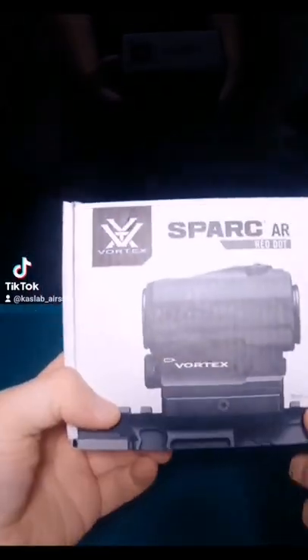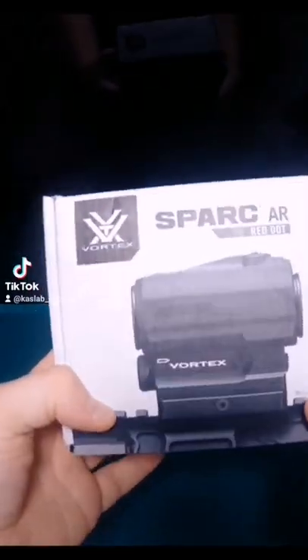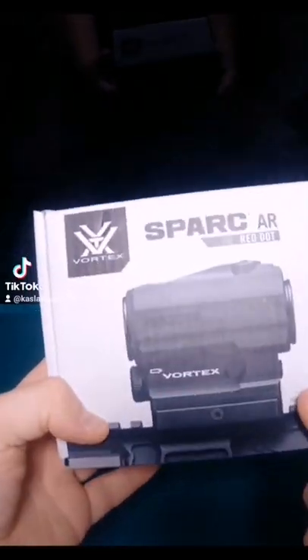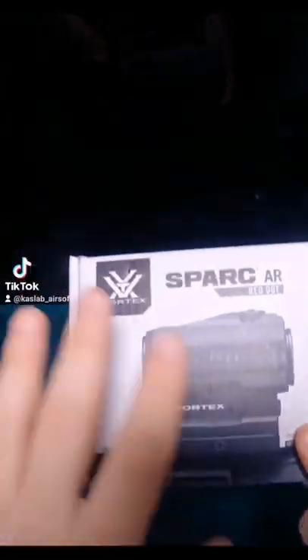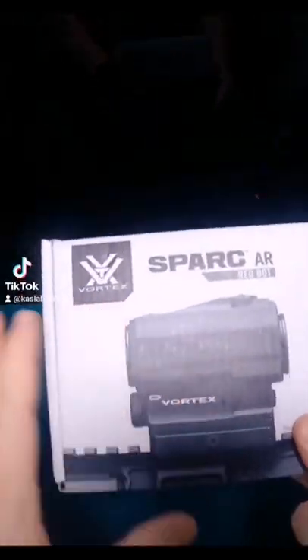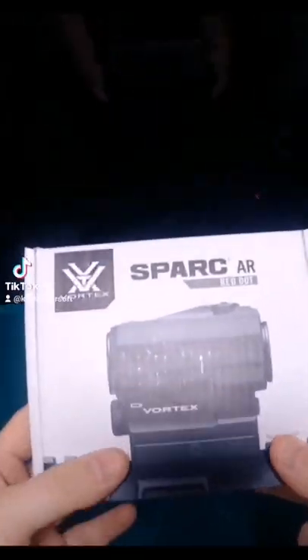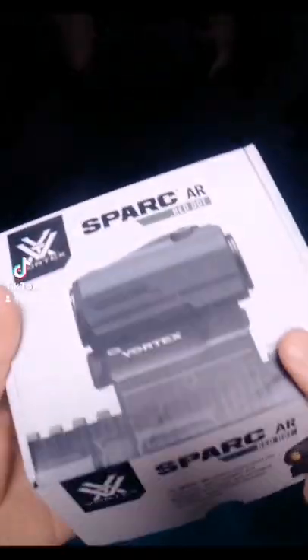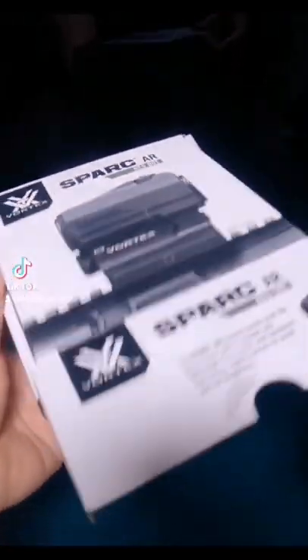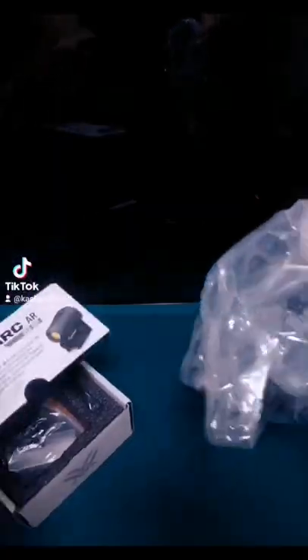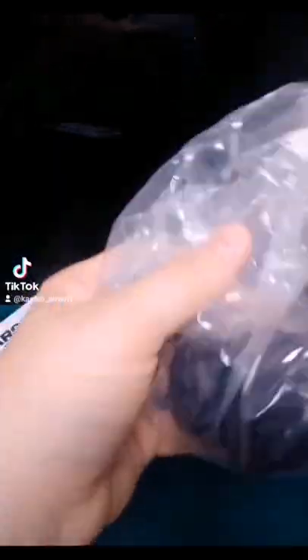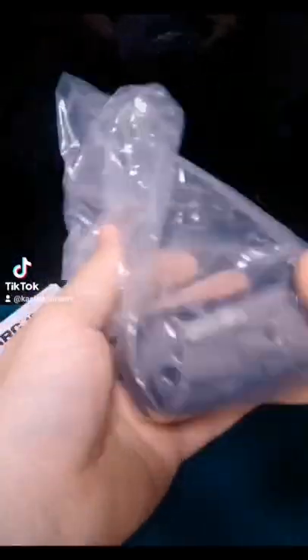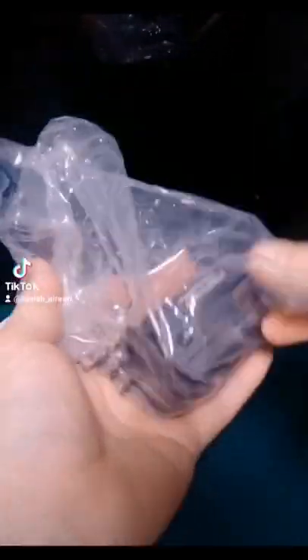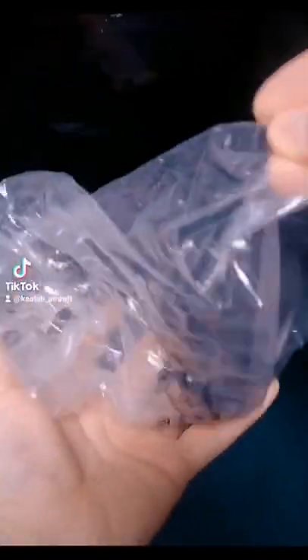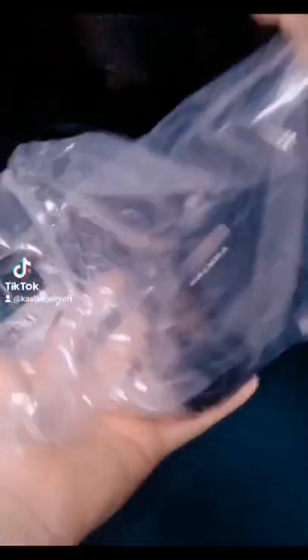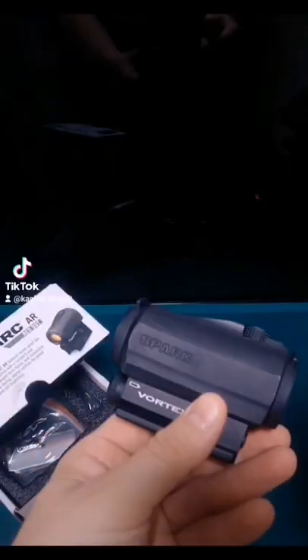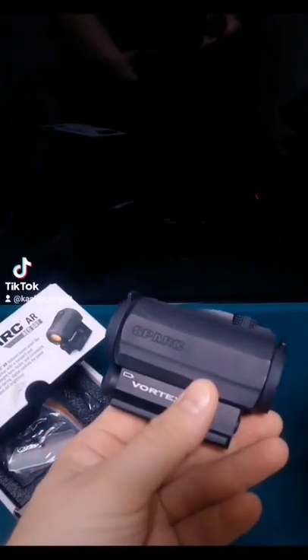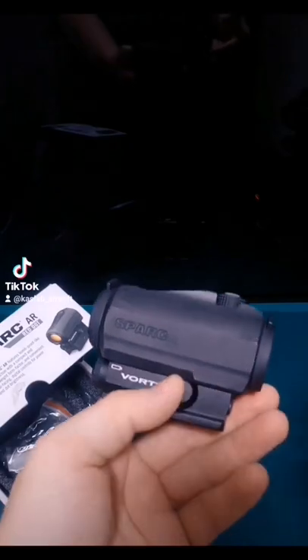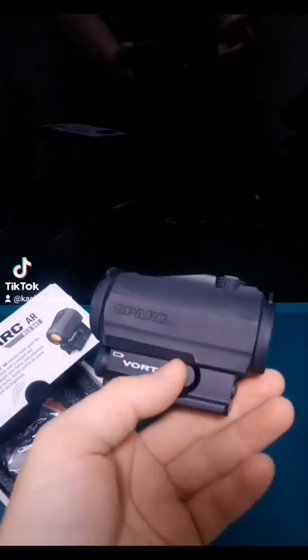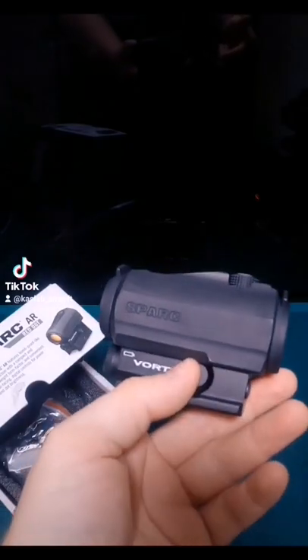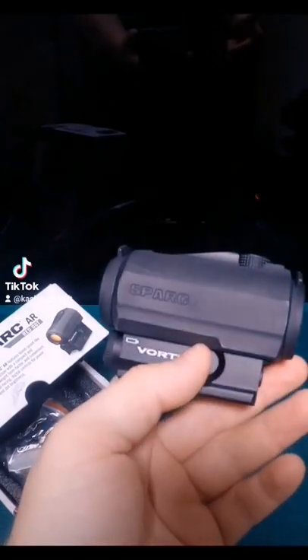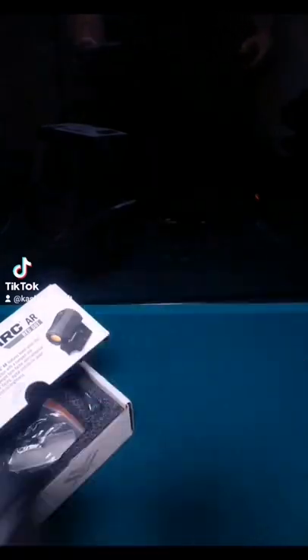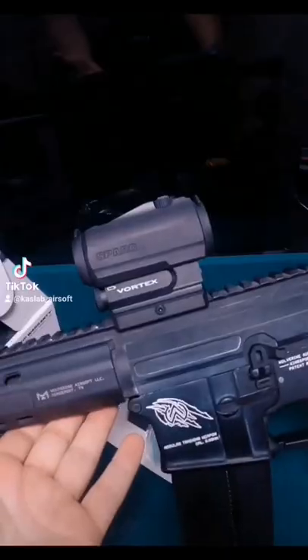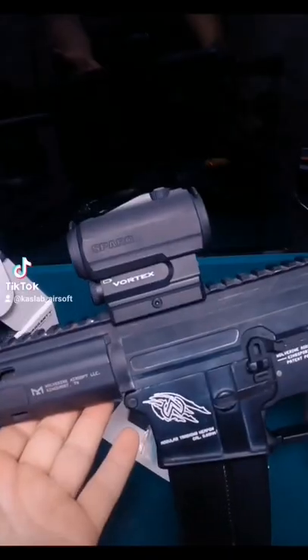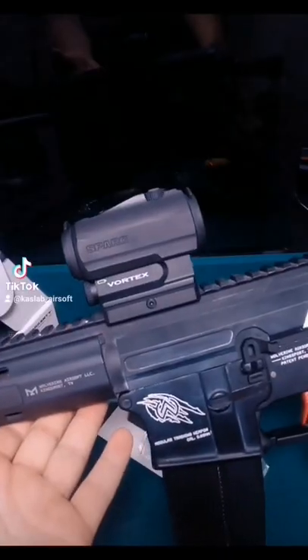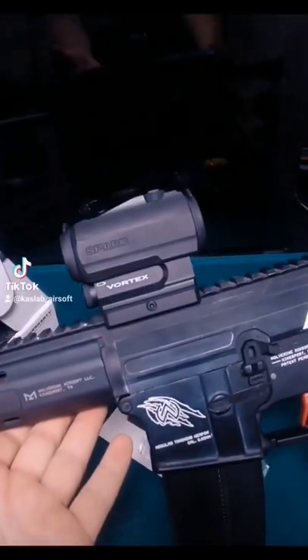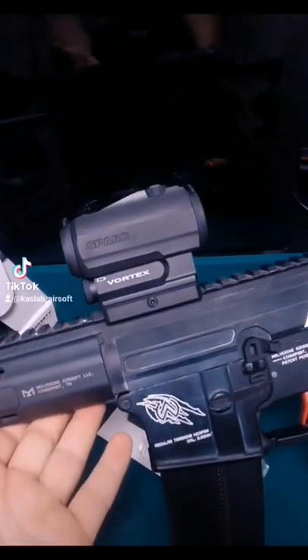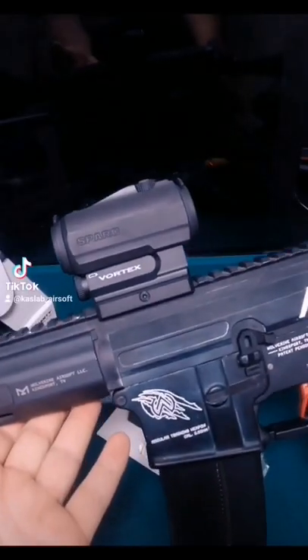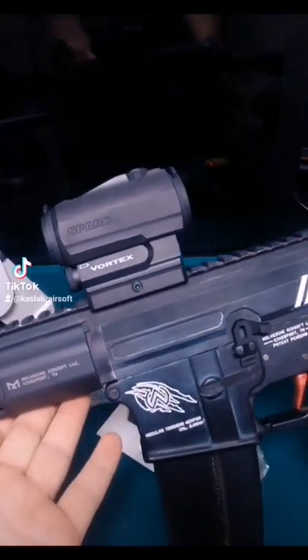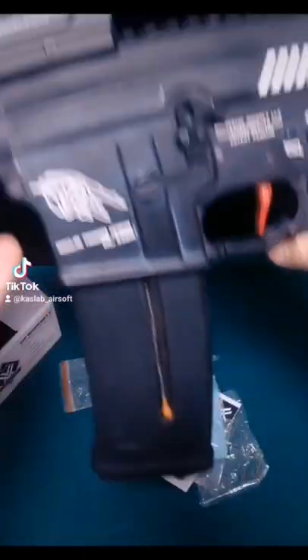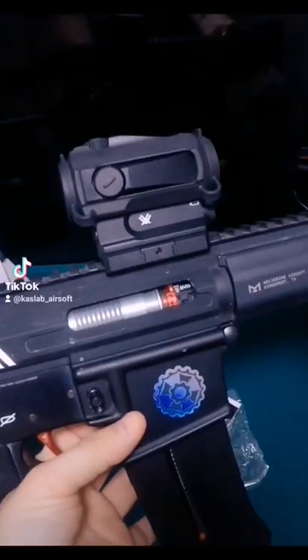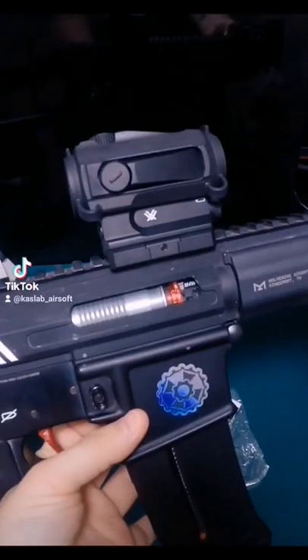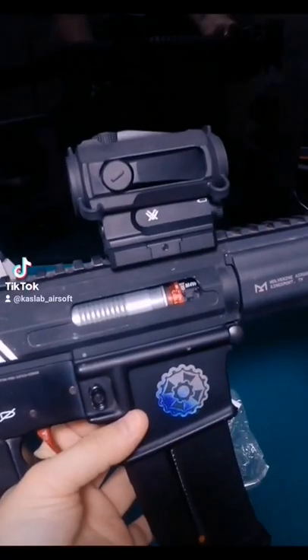Vortex Optics Spark AR. Let's see how it looks on the gun — the Spark AR by Vortex Optics. Very nice.